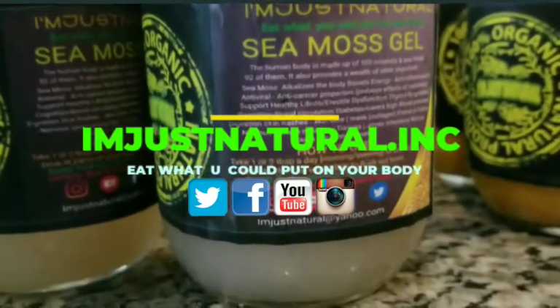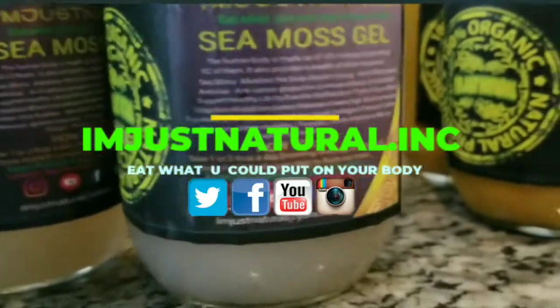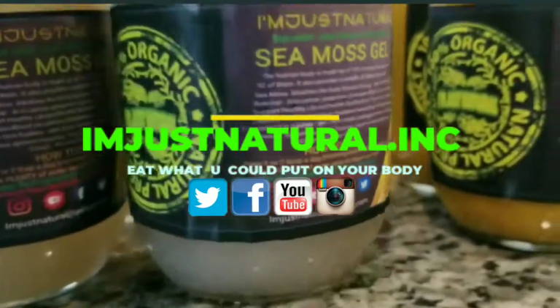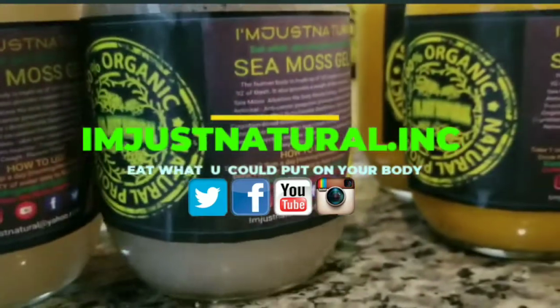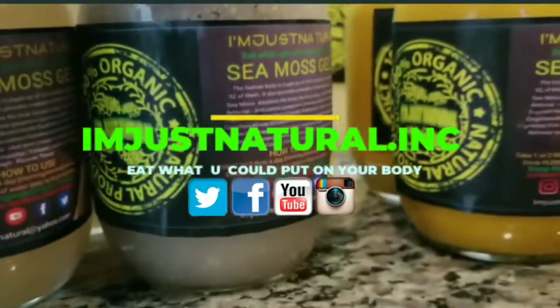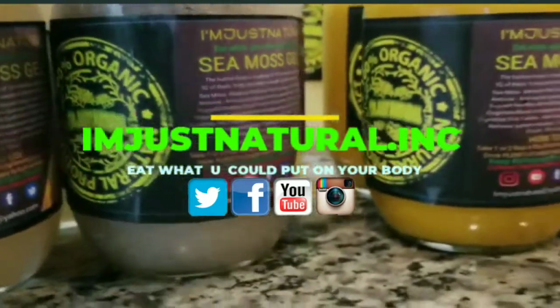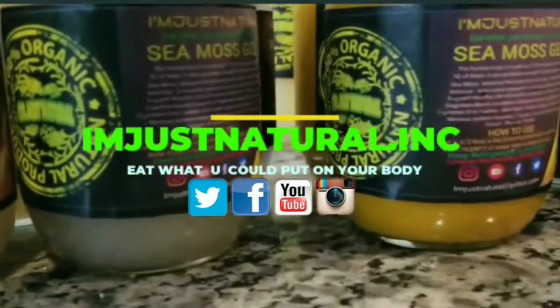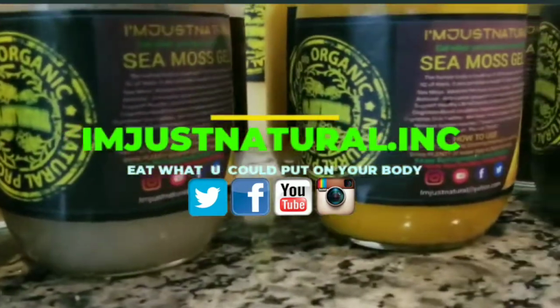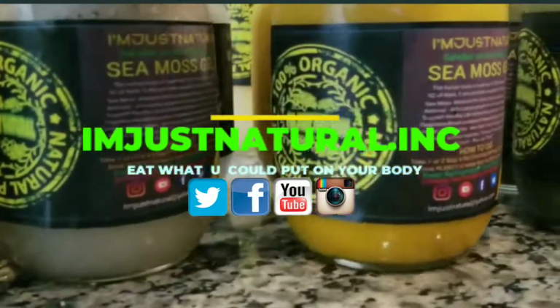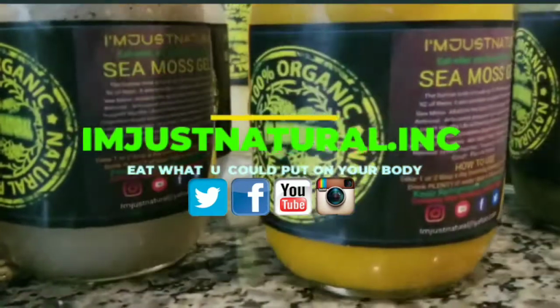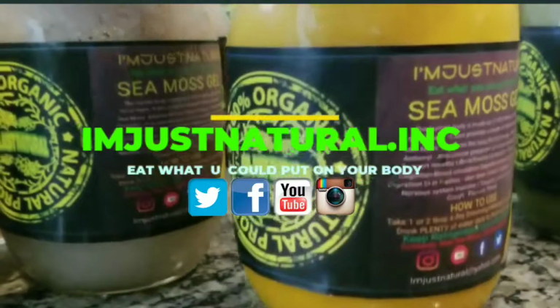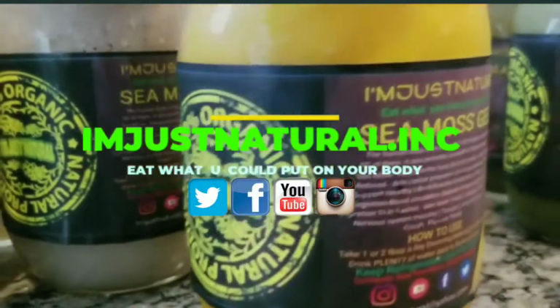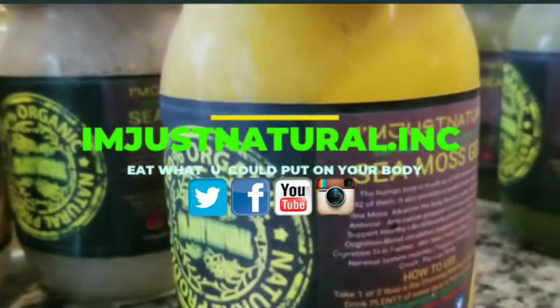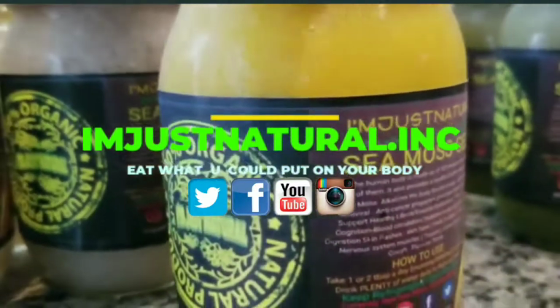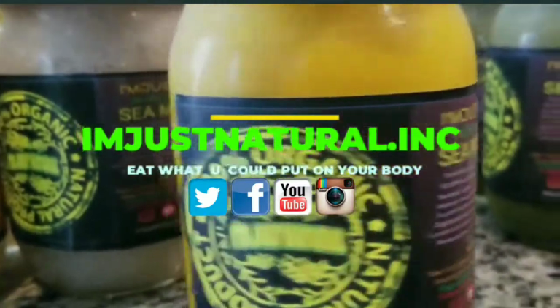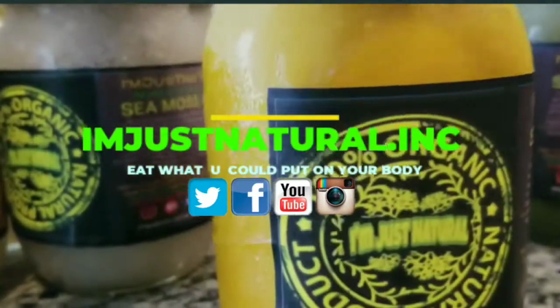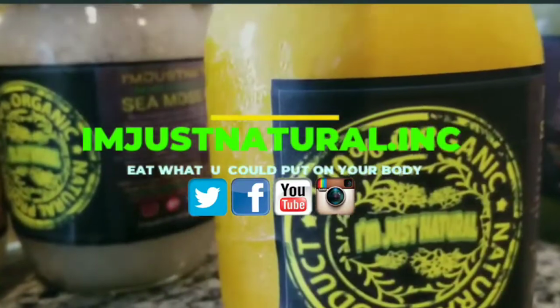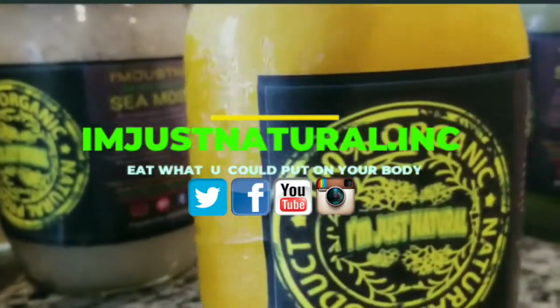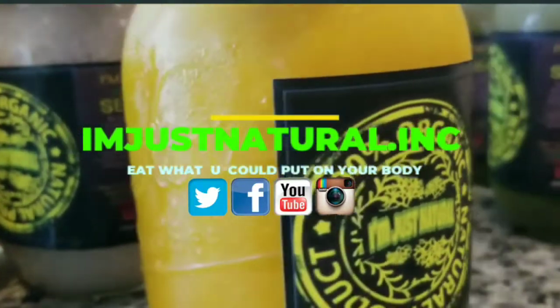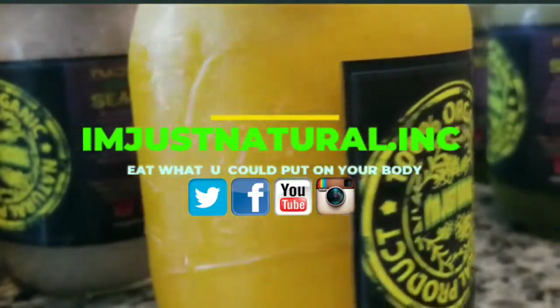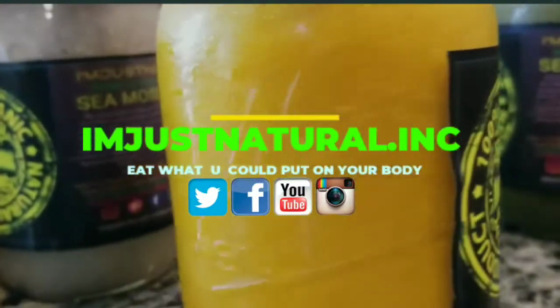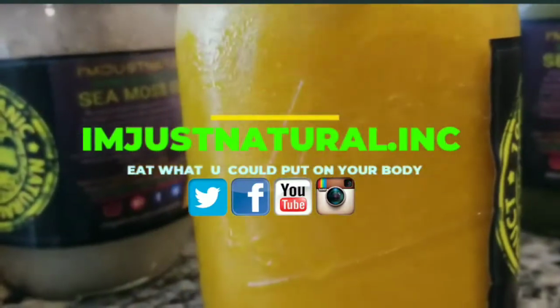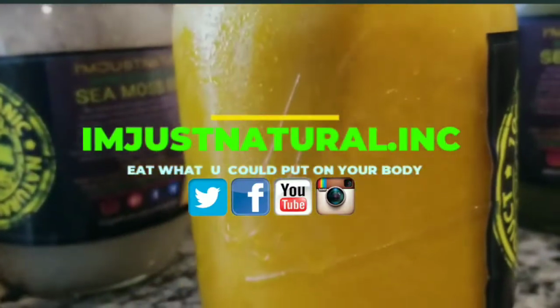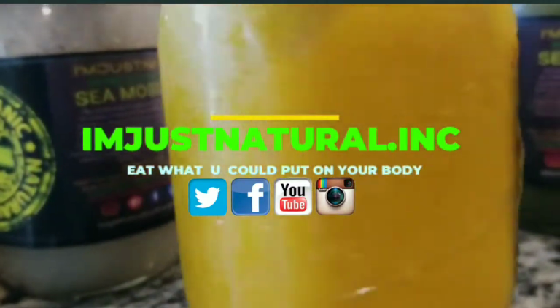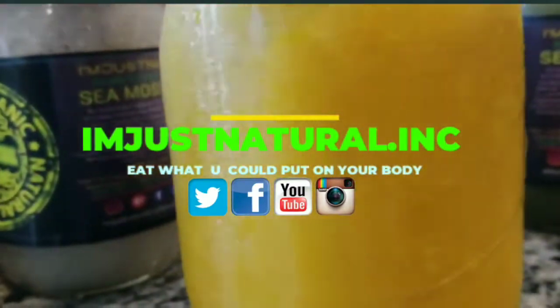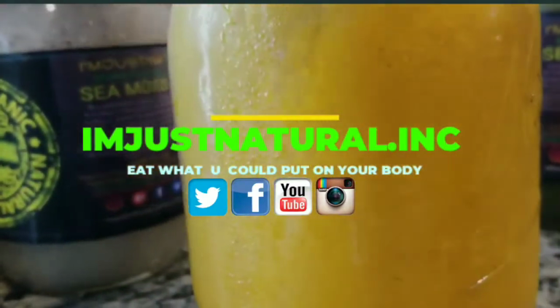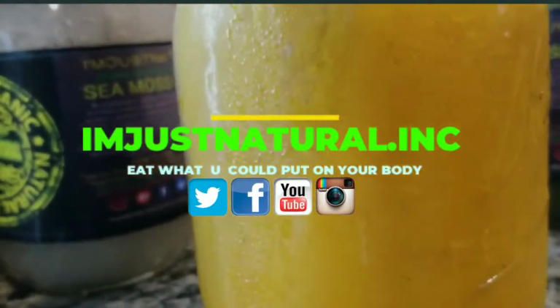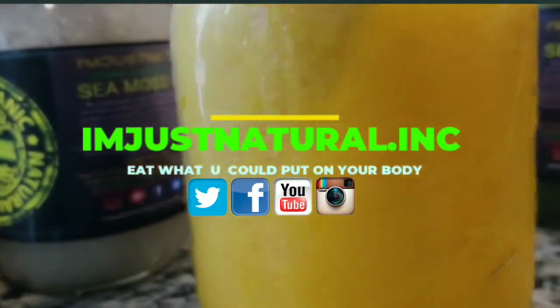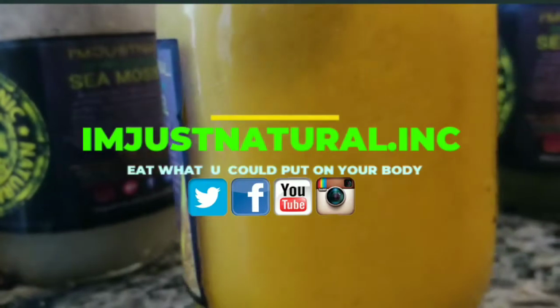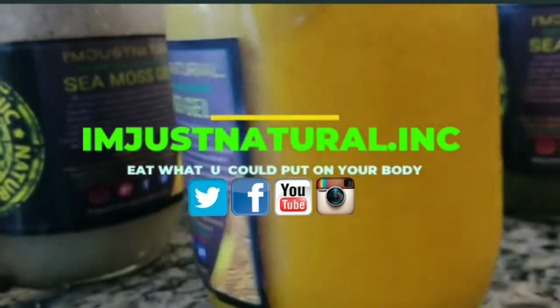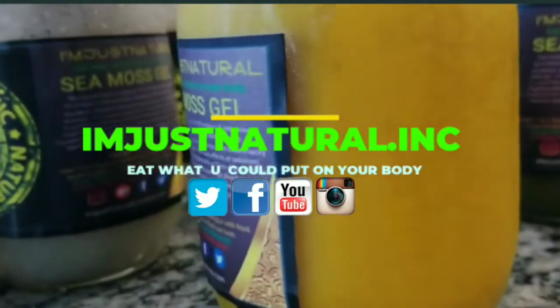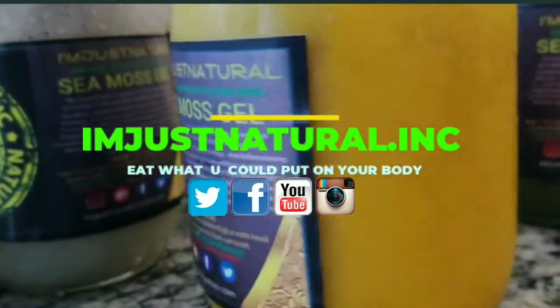This here will be Turmeric — Turmeric Seed CMOS gel. Turmeric.